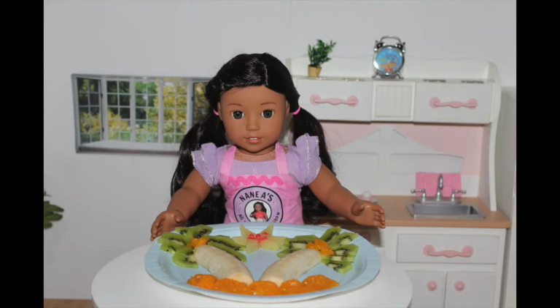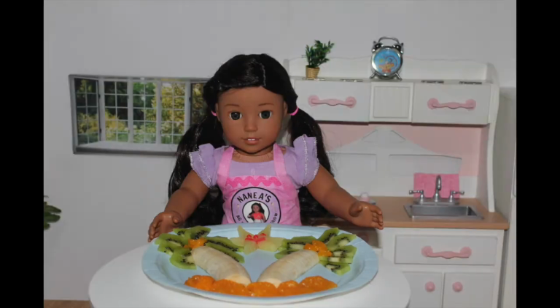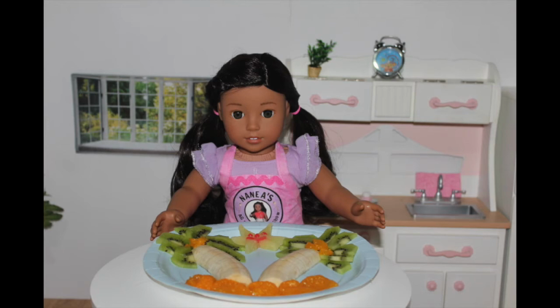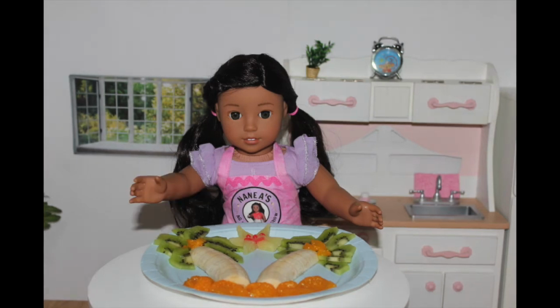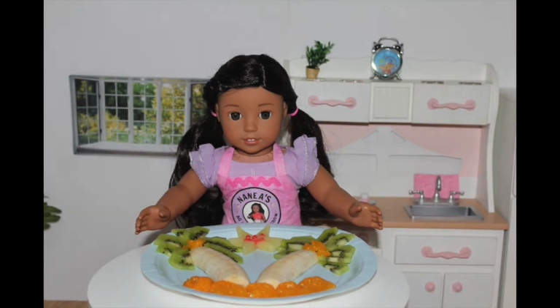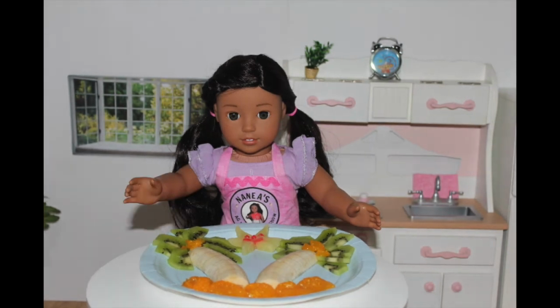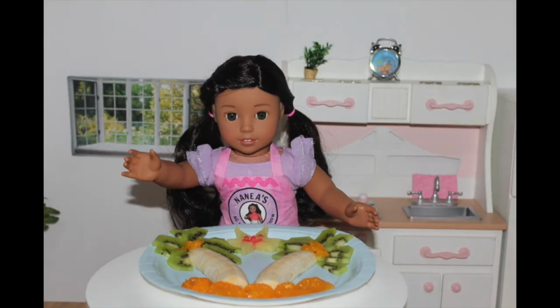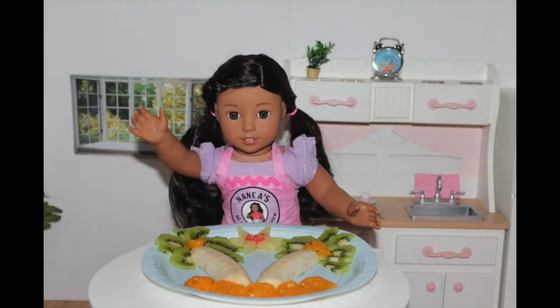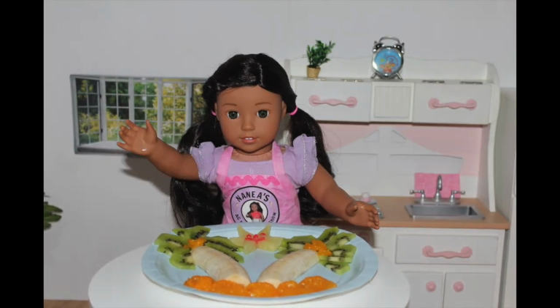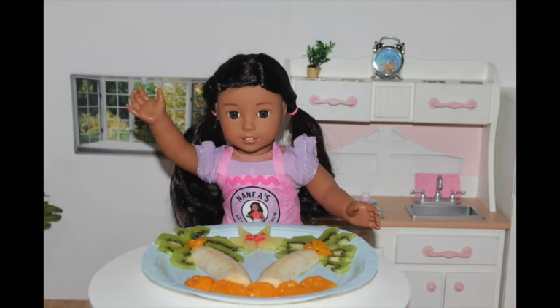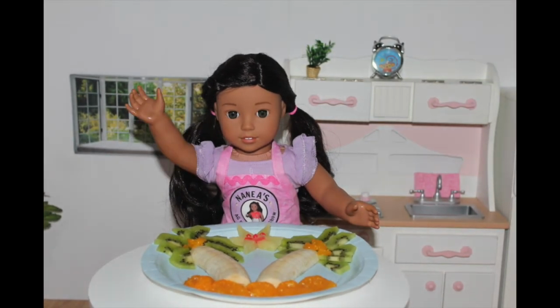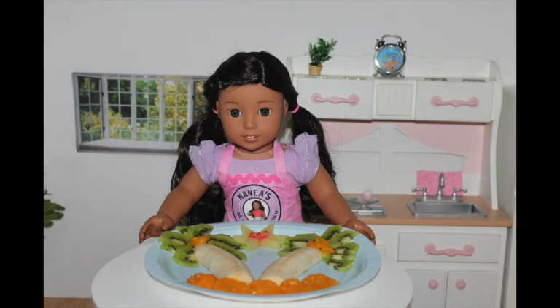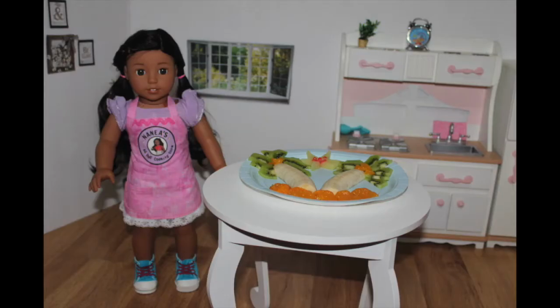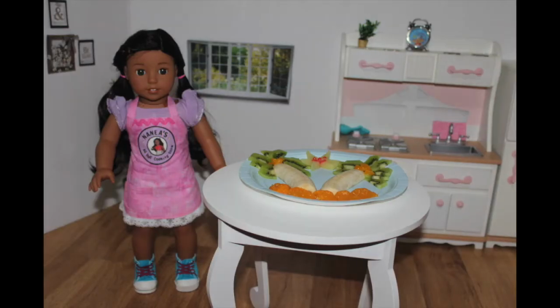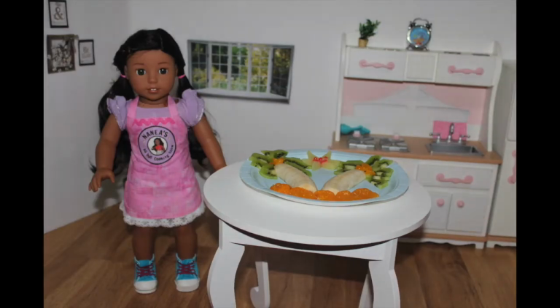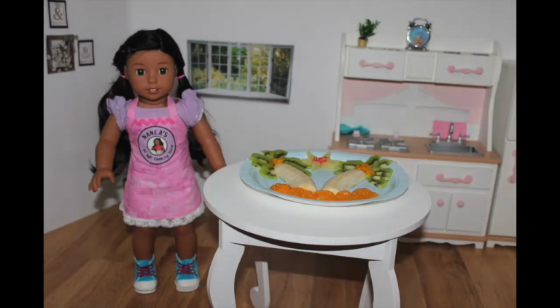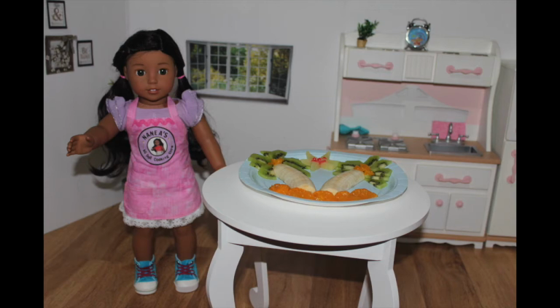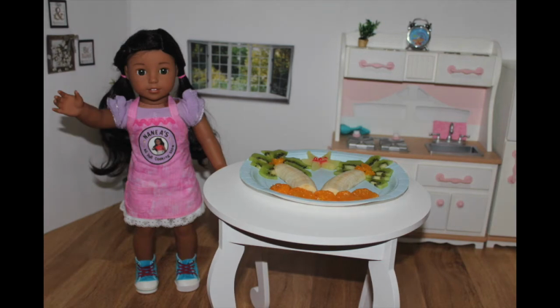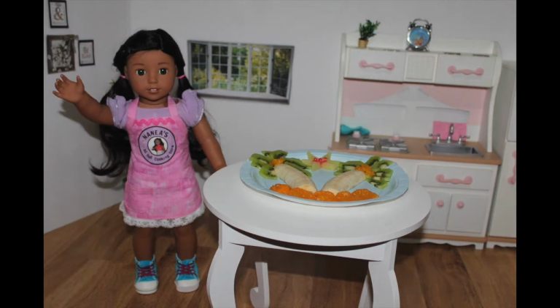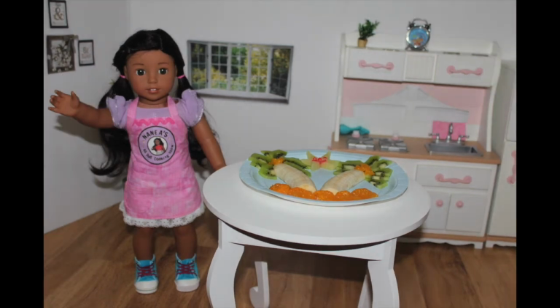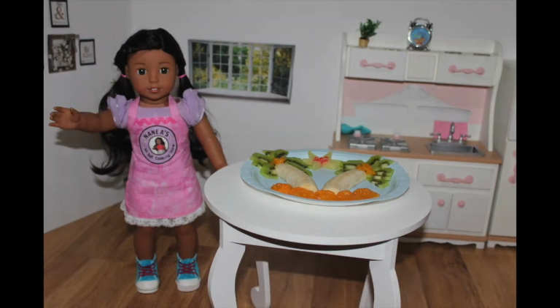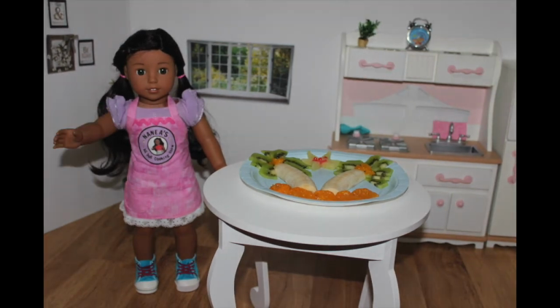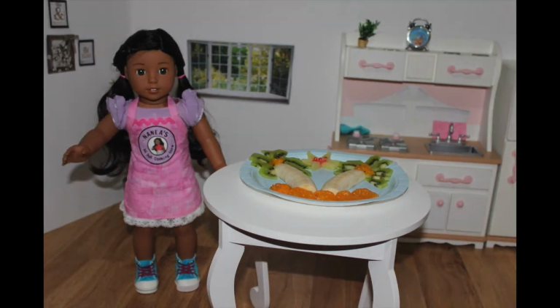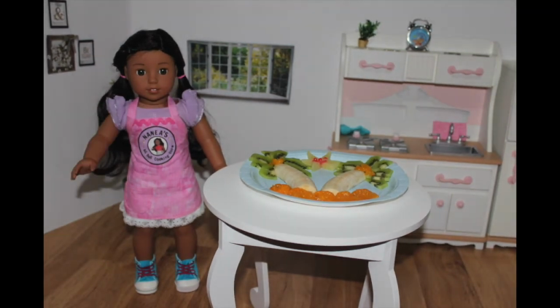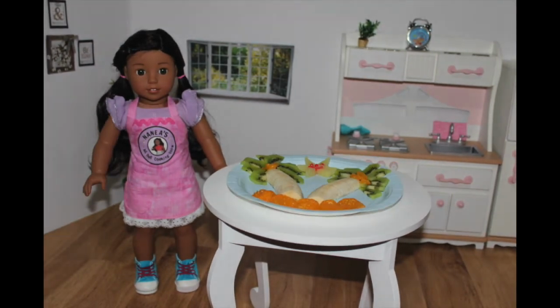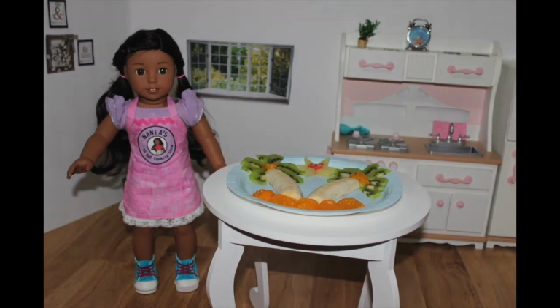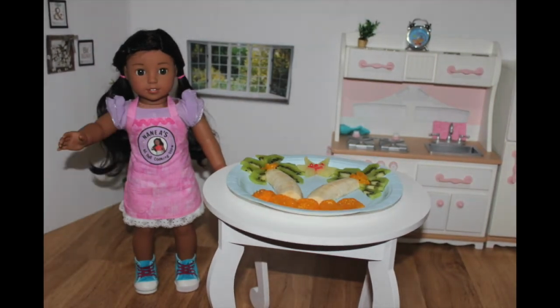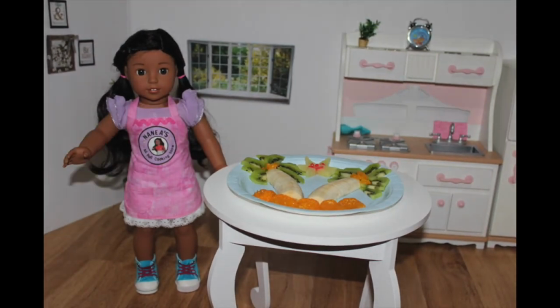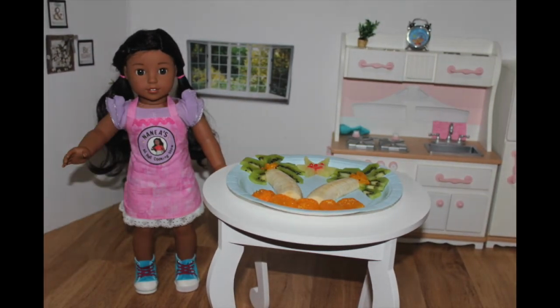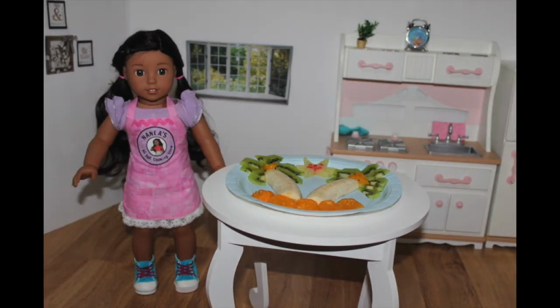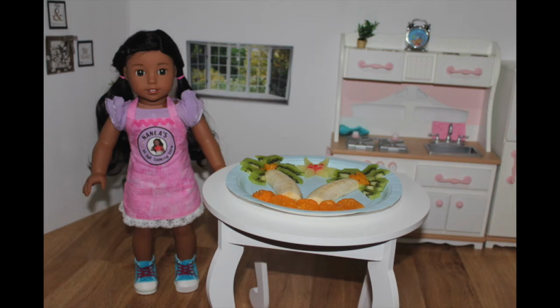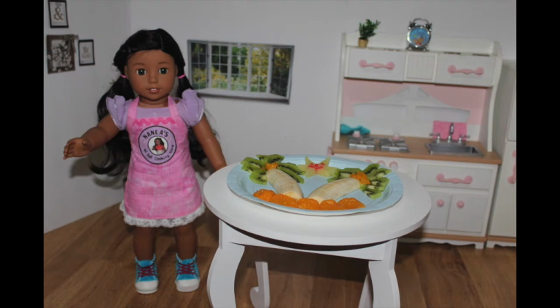I would like to hear from you guys if you made this and how you like it. Now for the fun part. As you may know, my little chefs, this was my 10th episode for my cooking show. I'm so excited we made it this far.